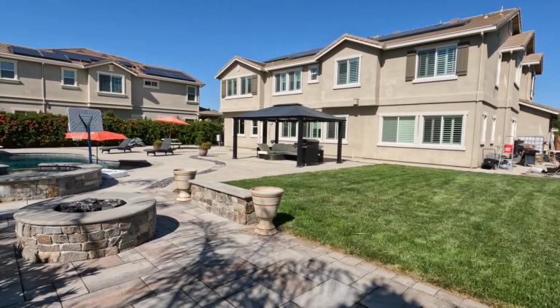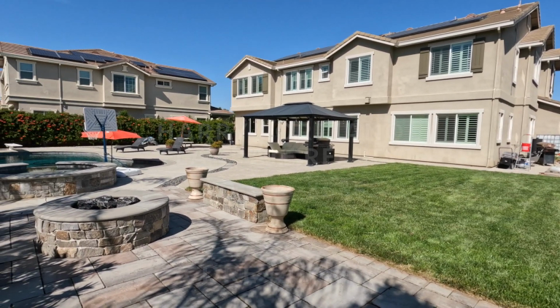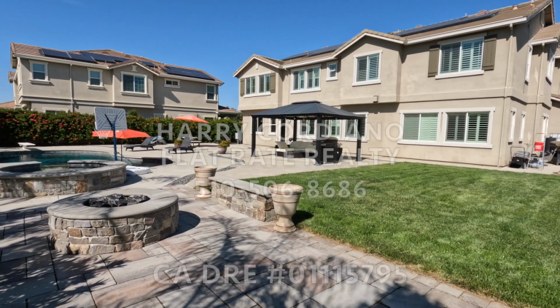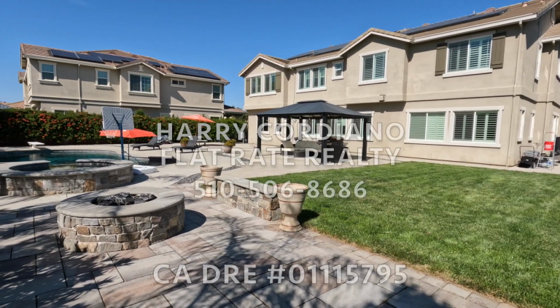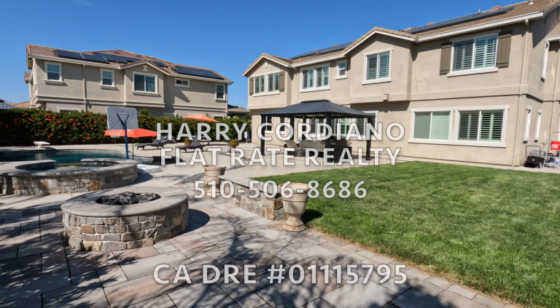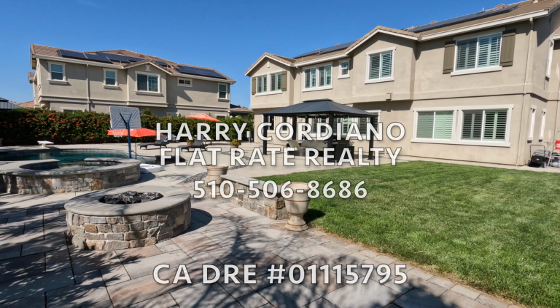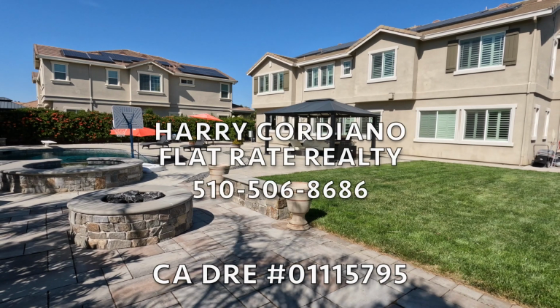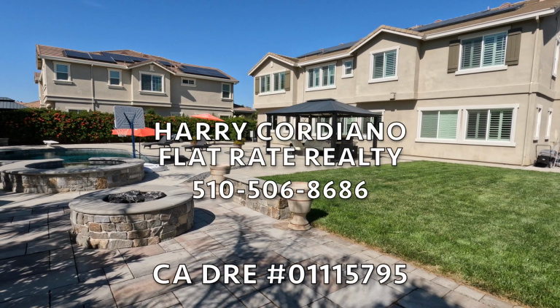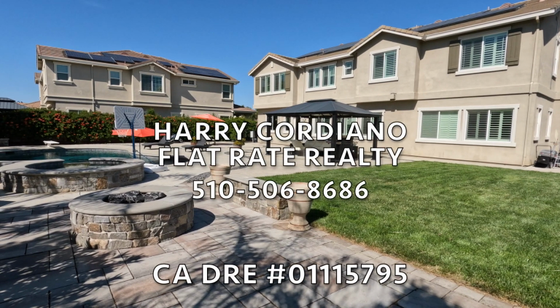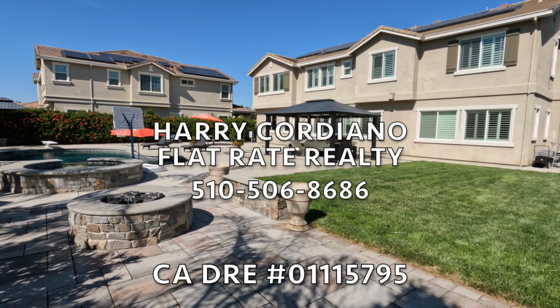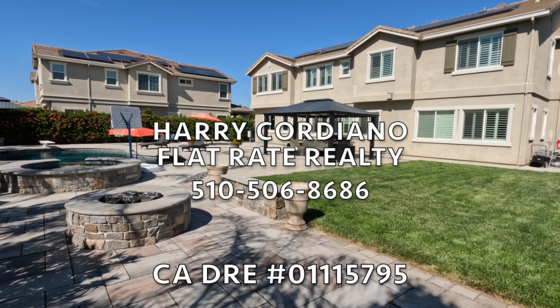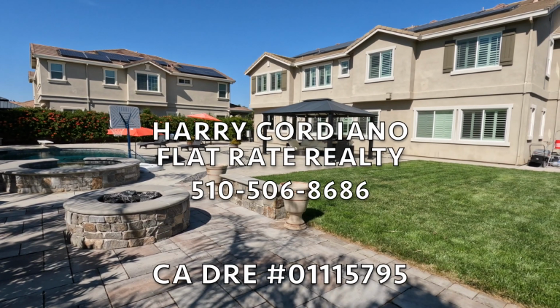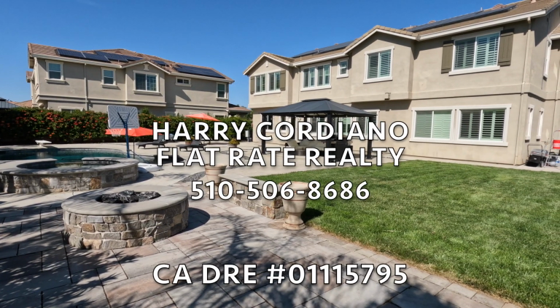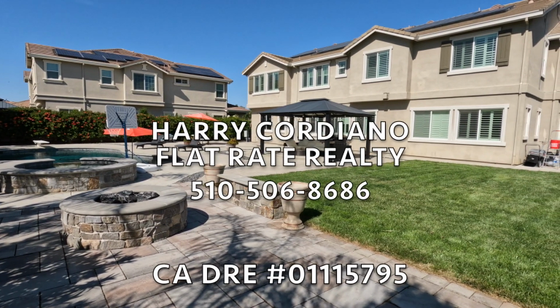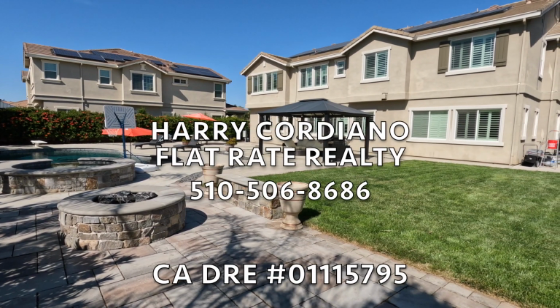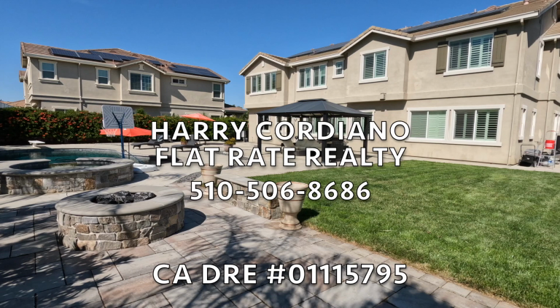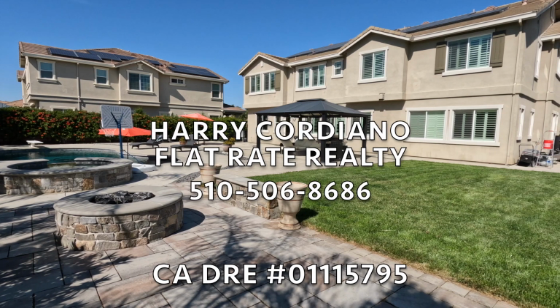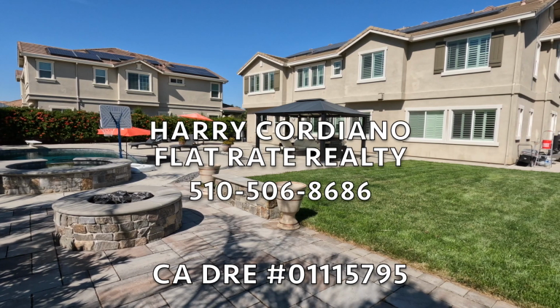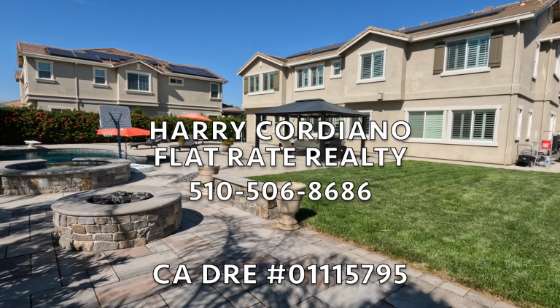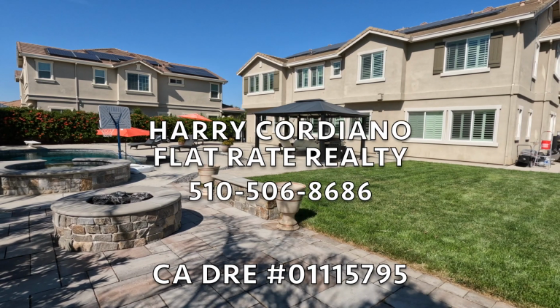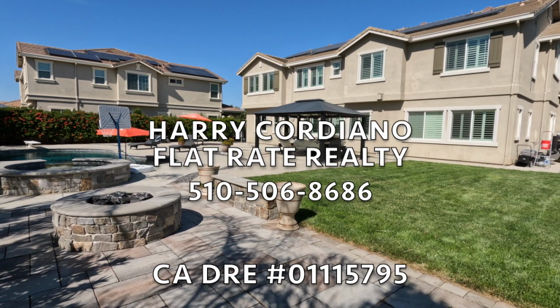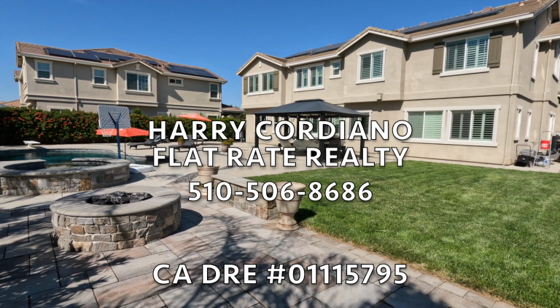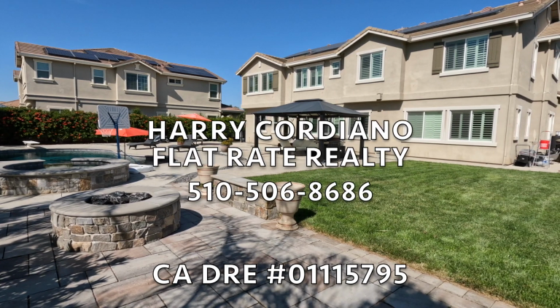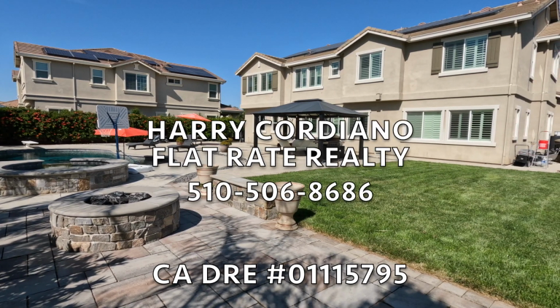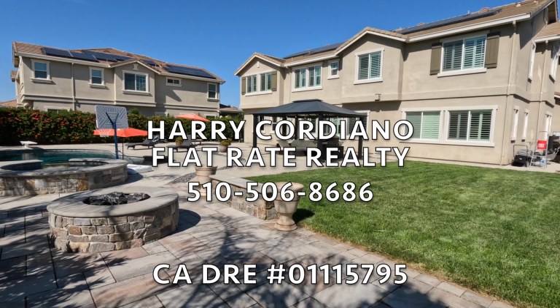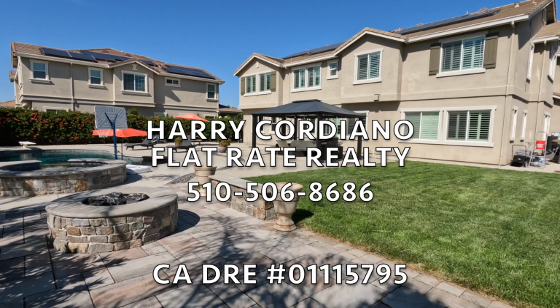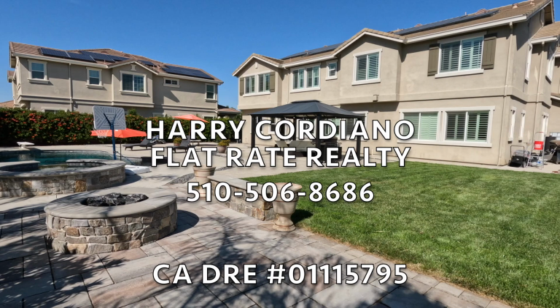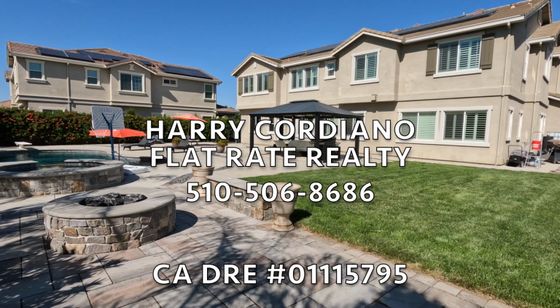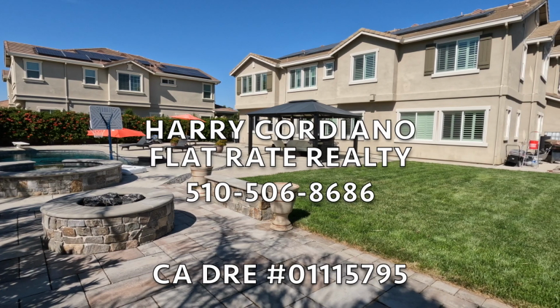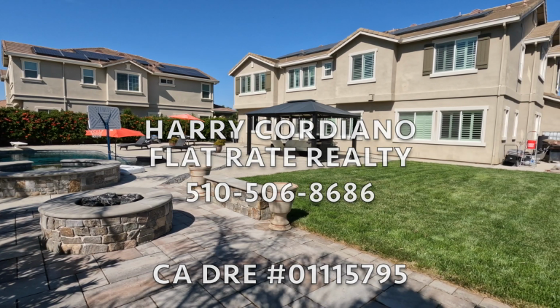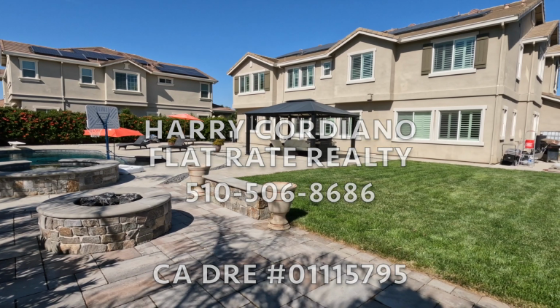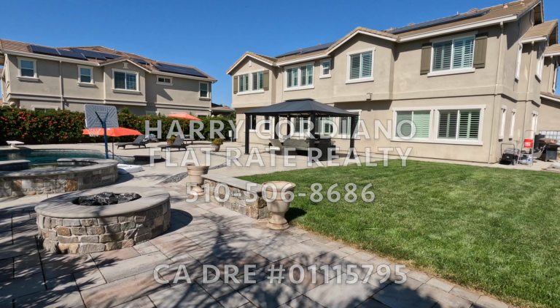My name is Harry Cordiano with Flat Rate Realty. If you have any questions, feel free to give me a call — my number is 510-506-8686. Thank you for viewing today.